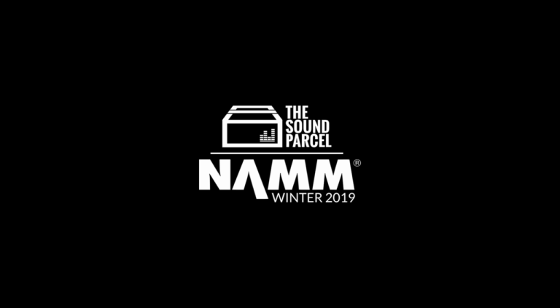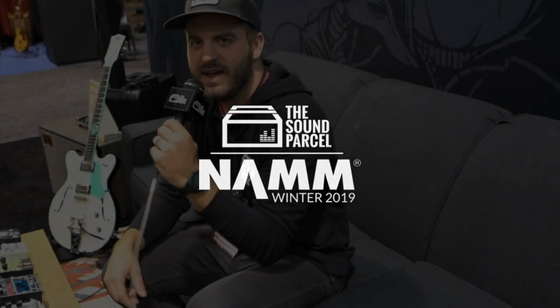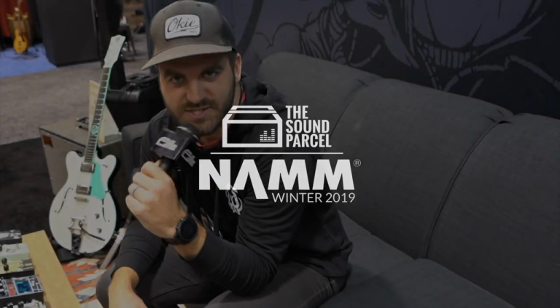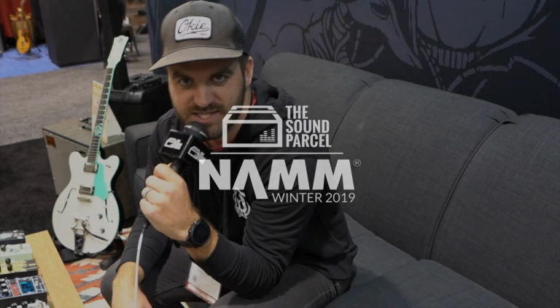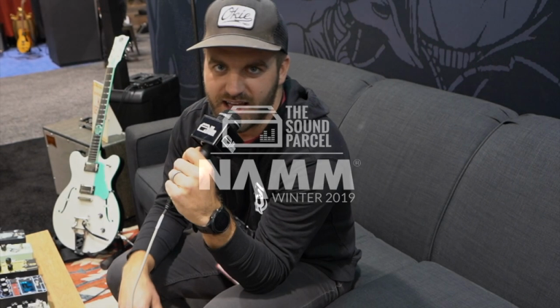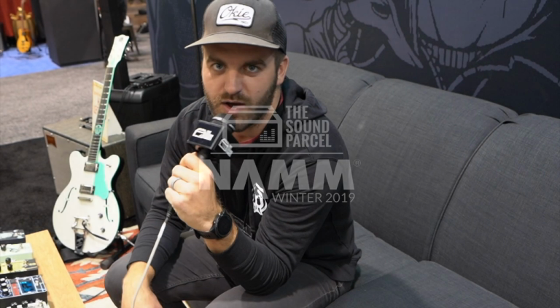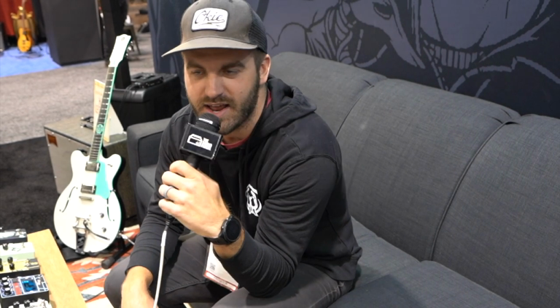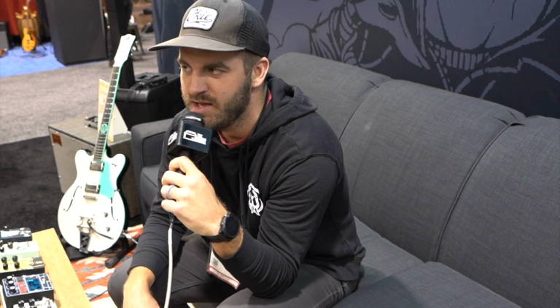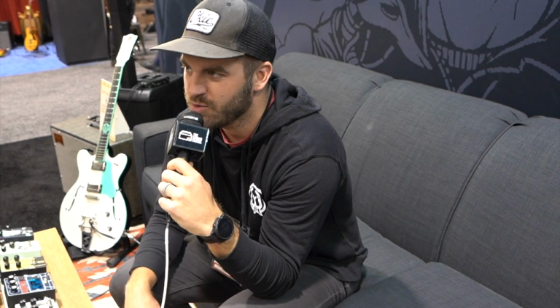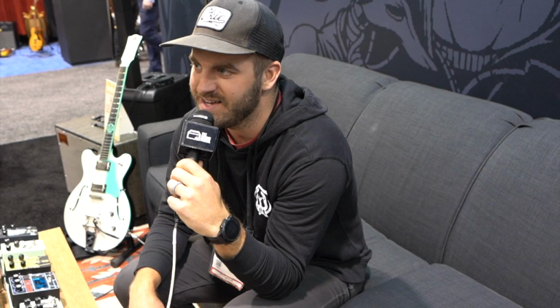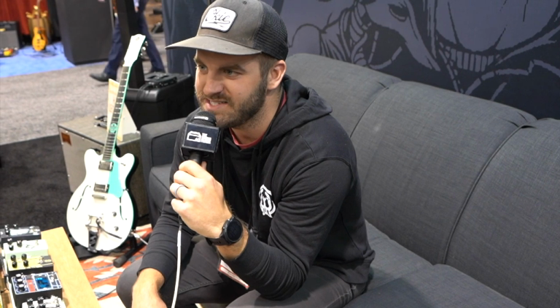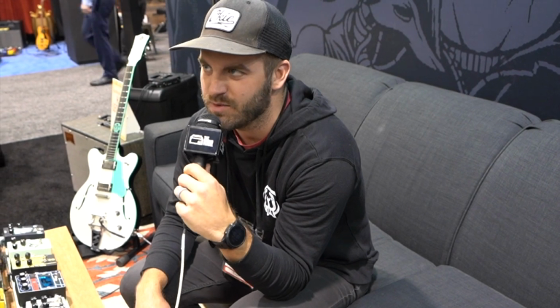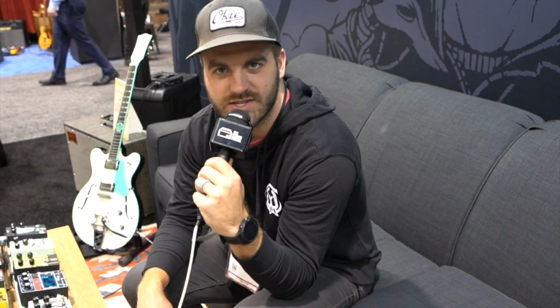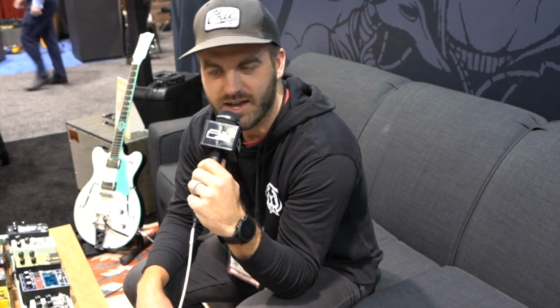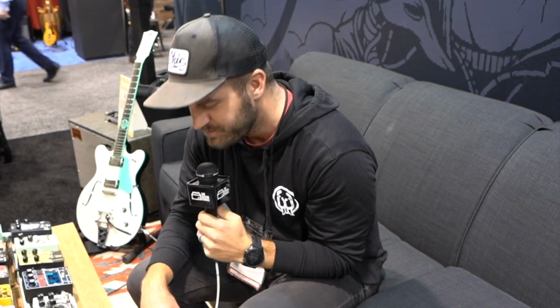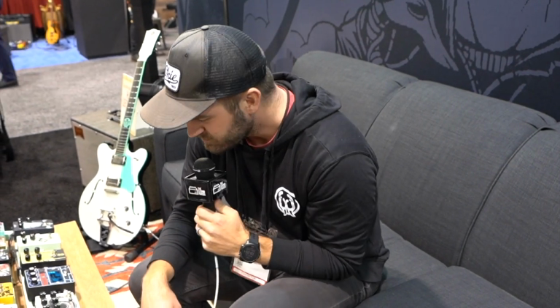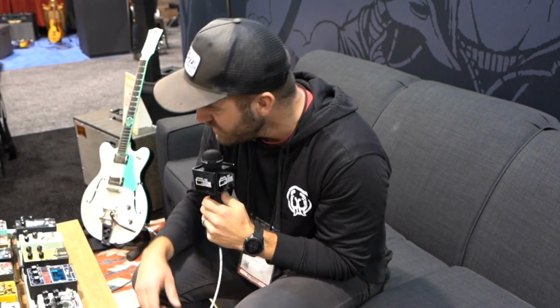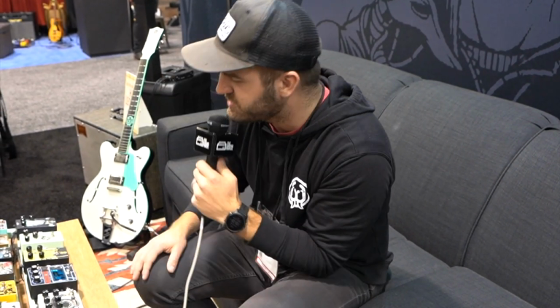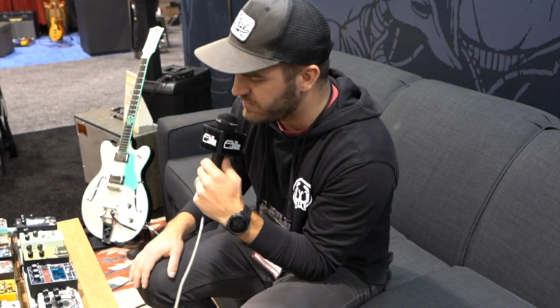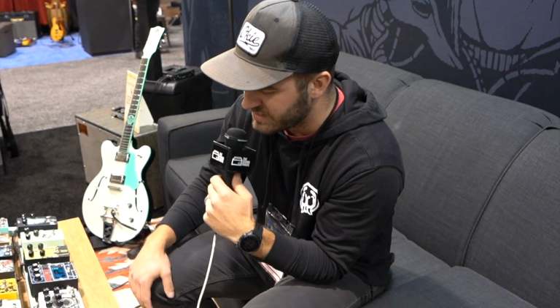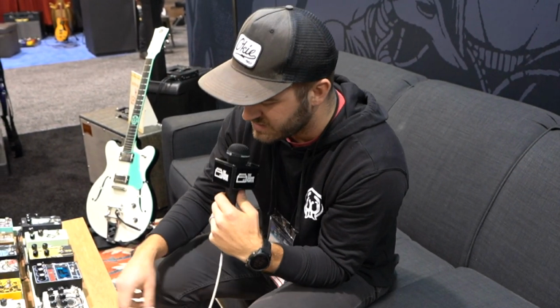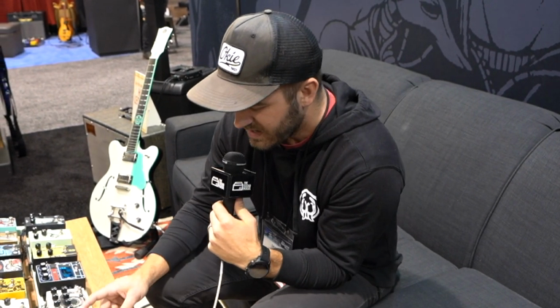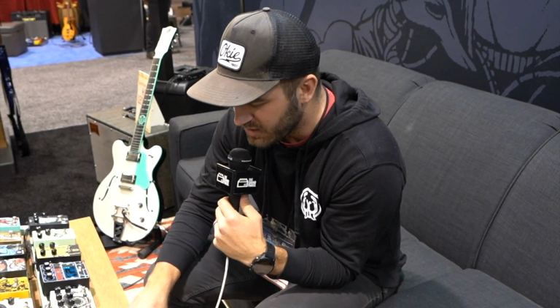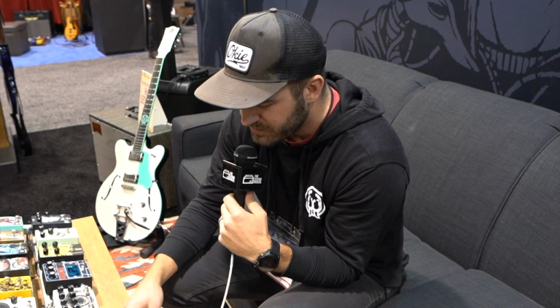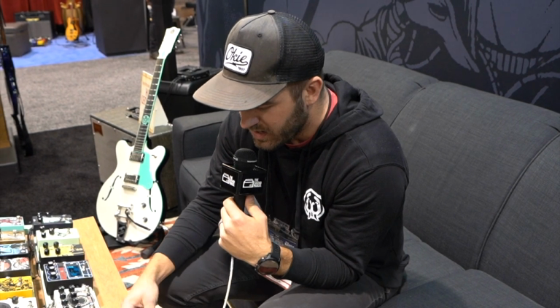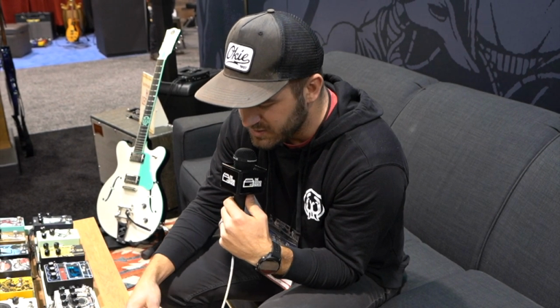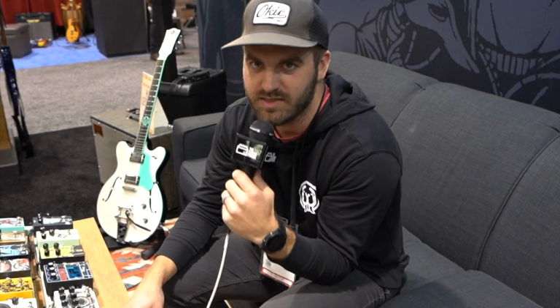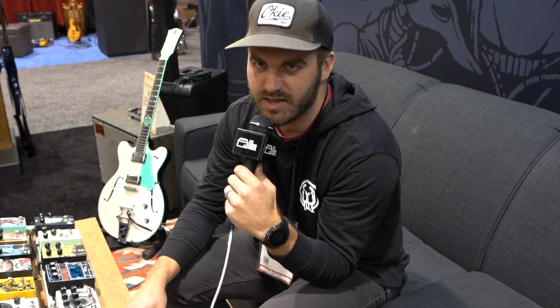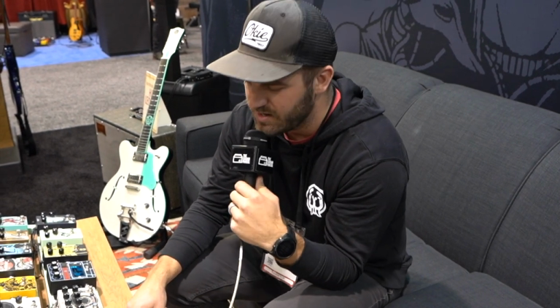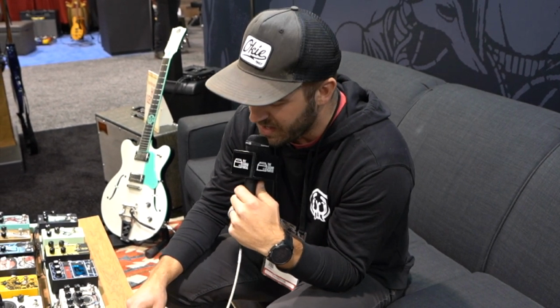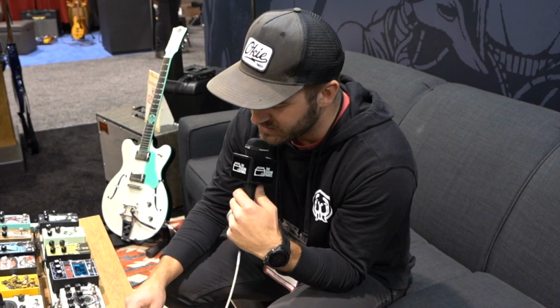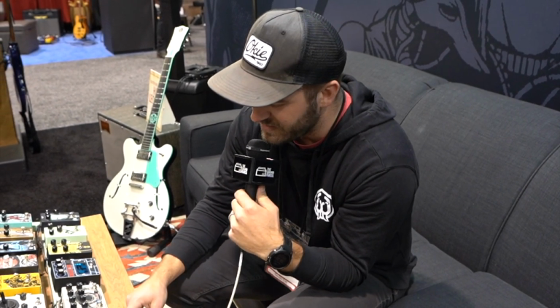Hey, this is Jason at Winter NAMM 2019 with Walrus Audio. We're showing a few new things at the show, the first one being the Lillian Analog Phaser.